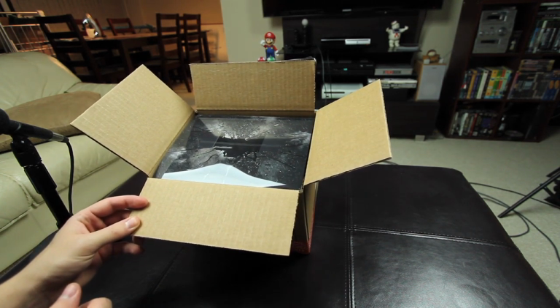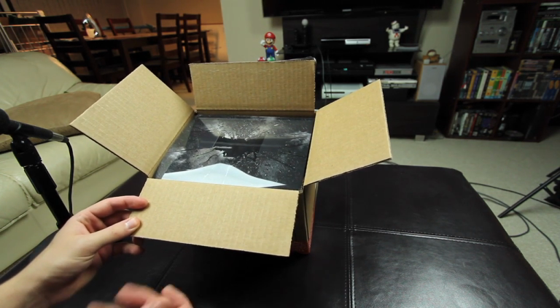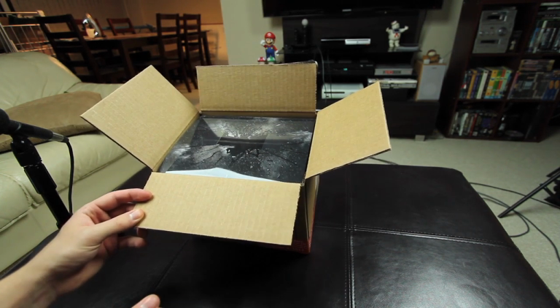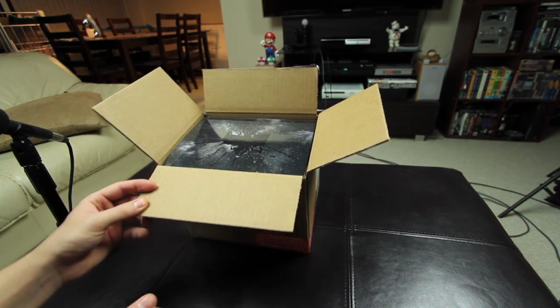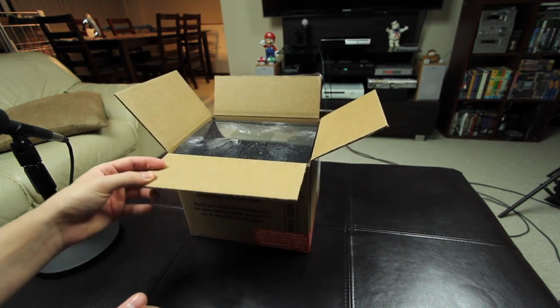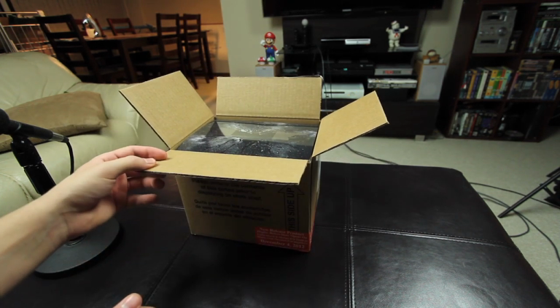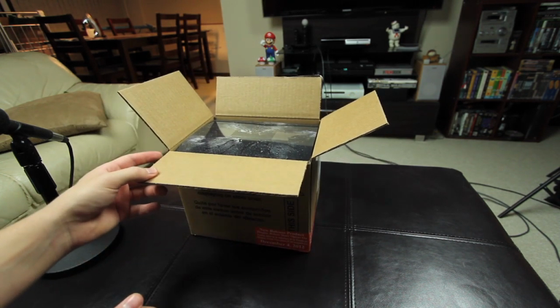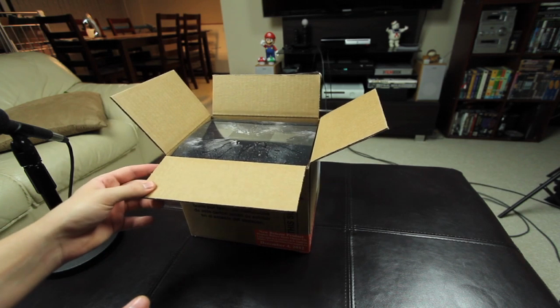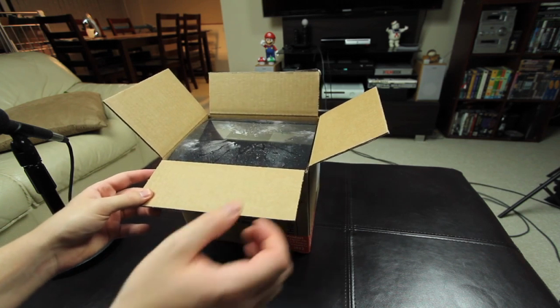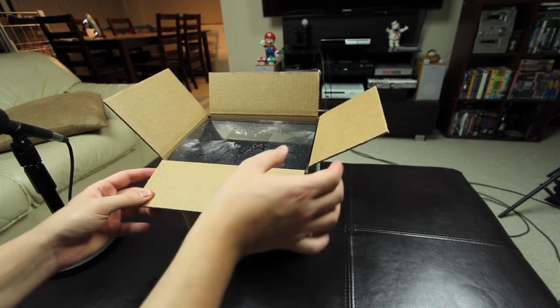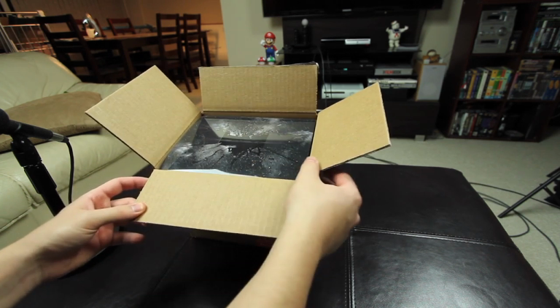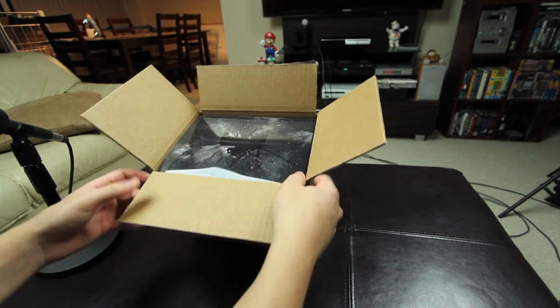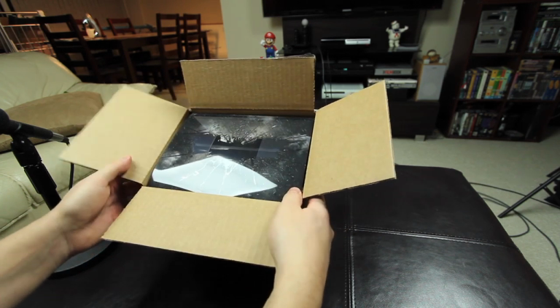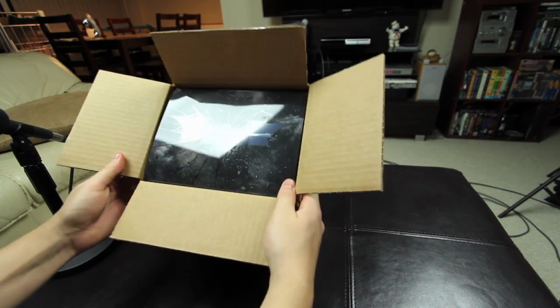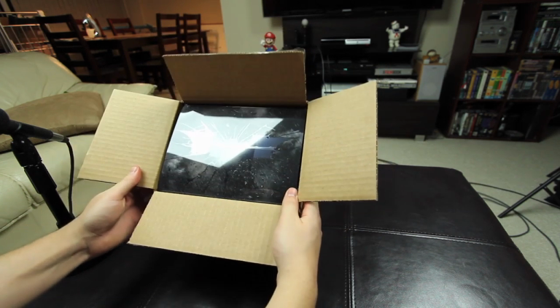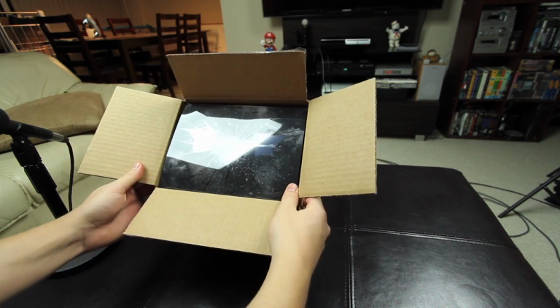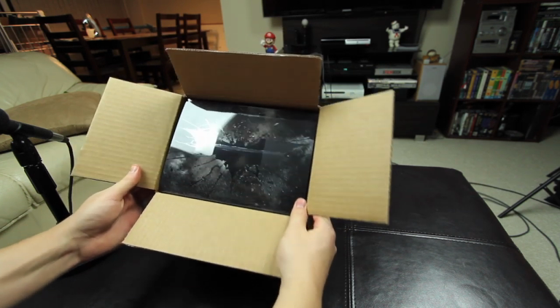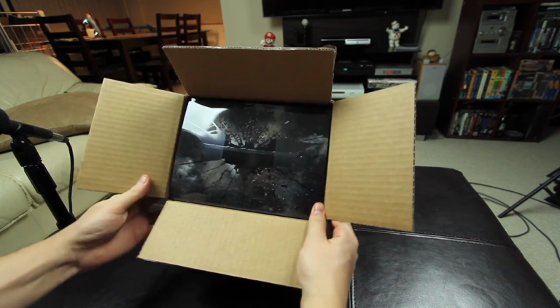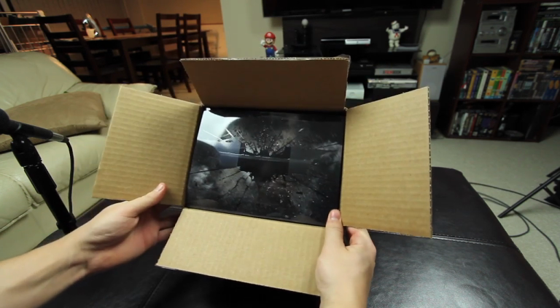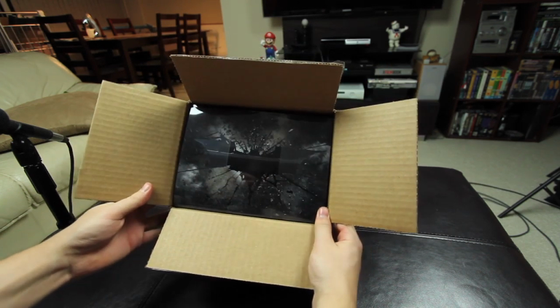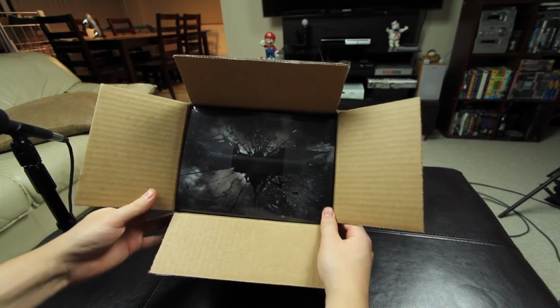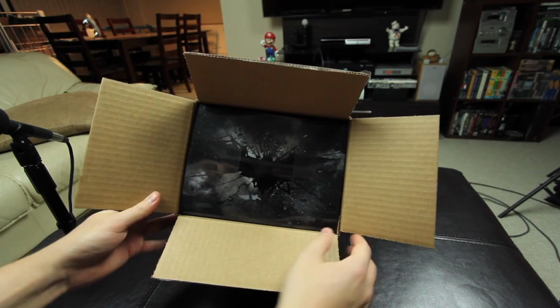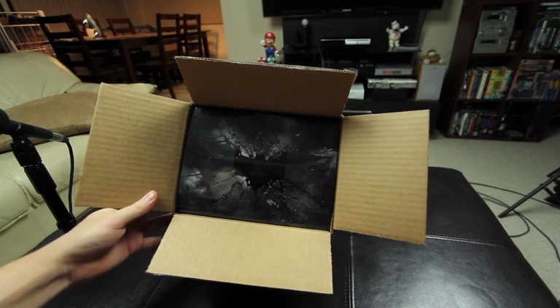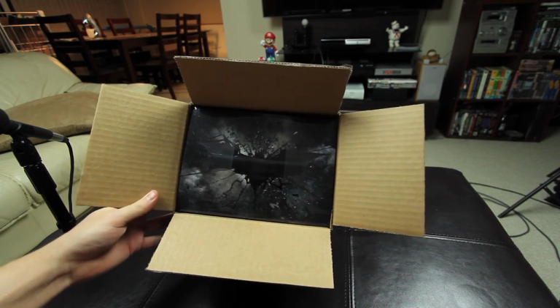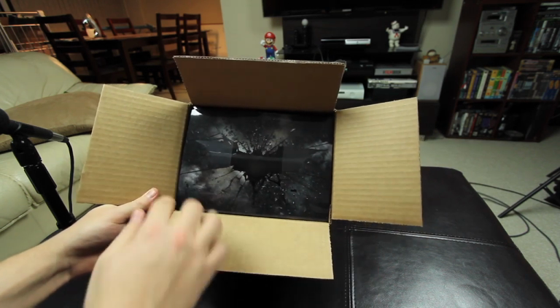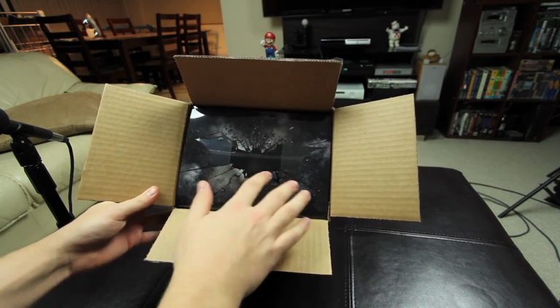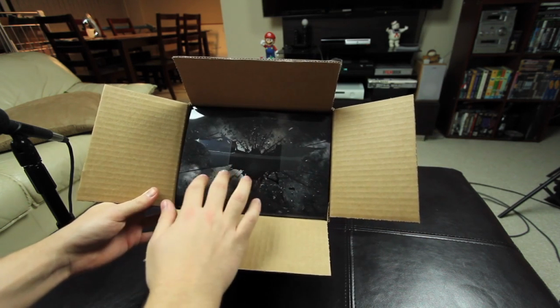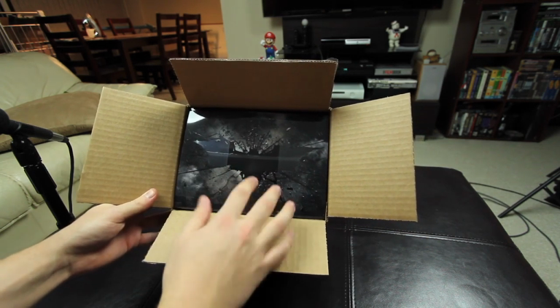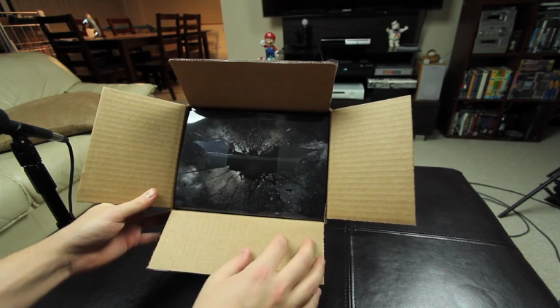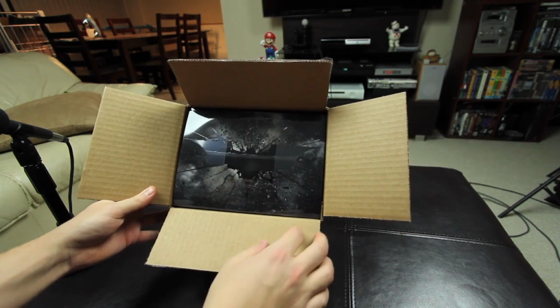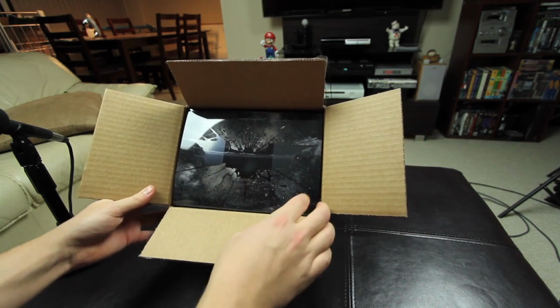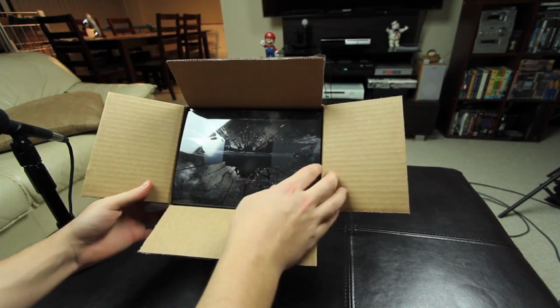By now you probably want me just to shut up and open the box, so let's take a look inside. Right on the front, you get the nice Batman logo, which is pretty sweet.